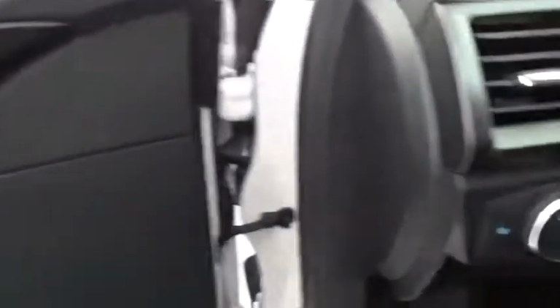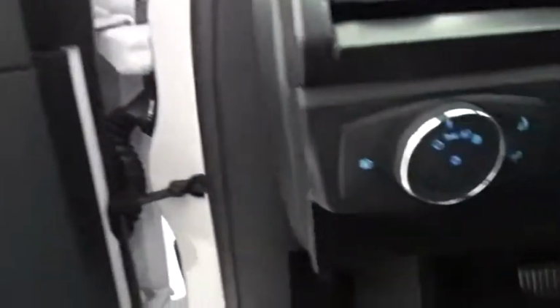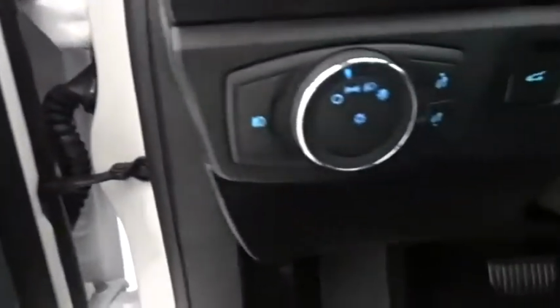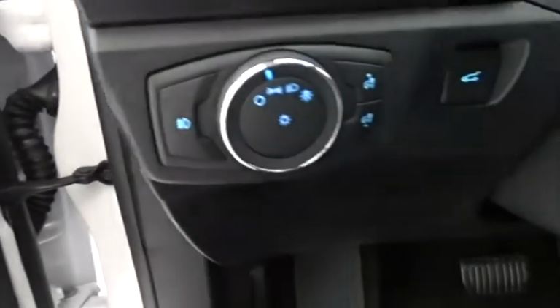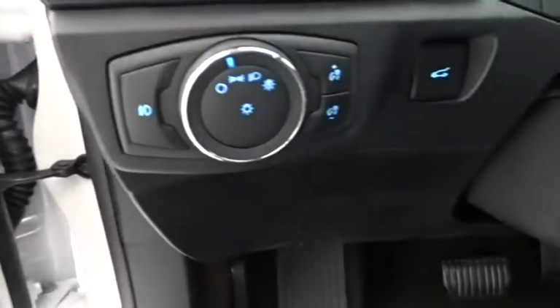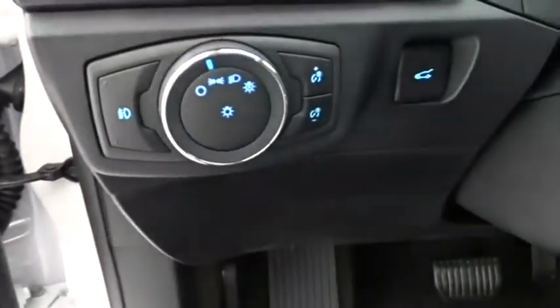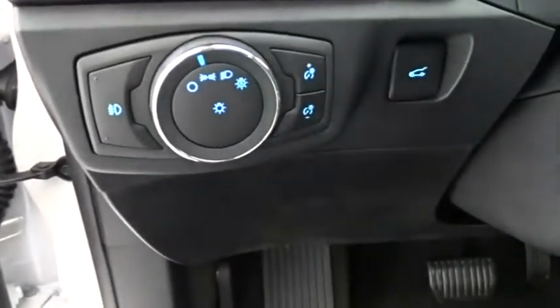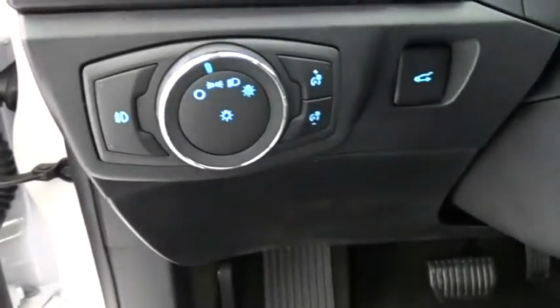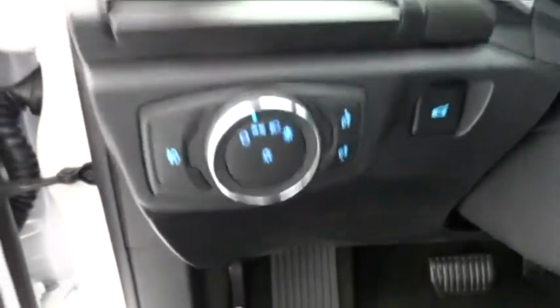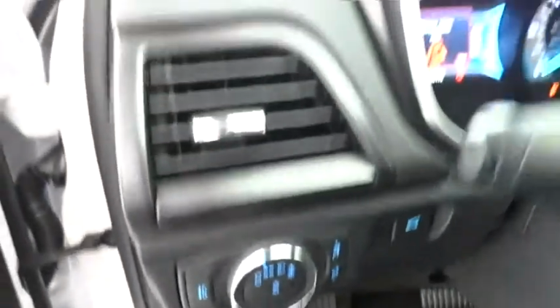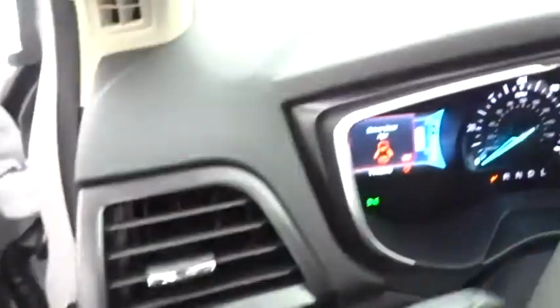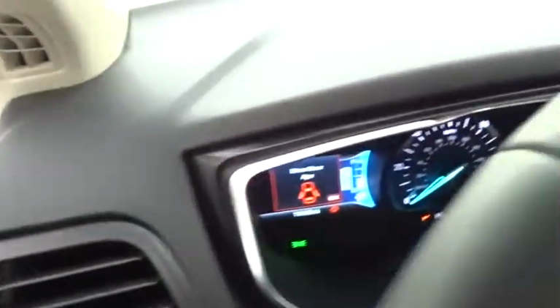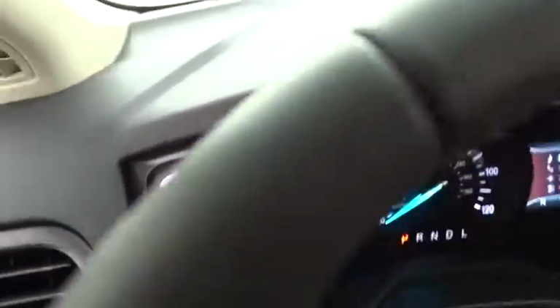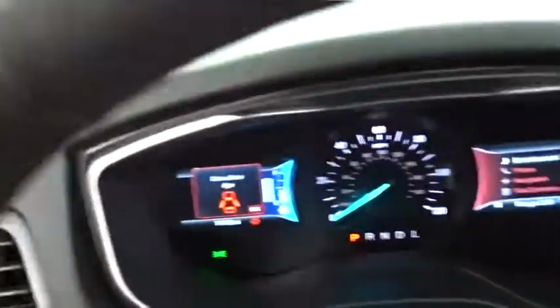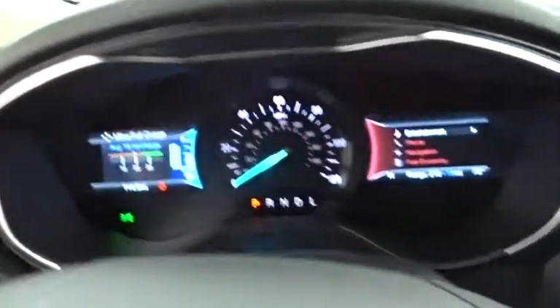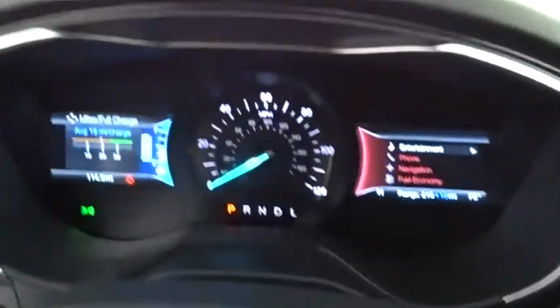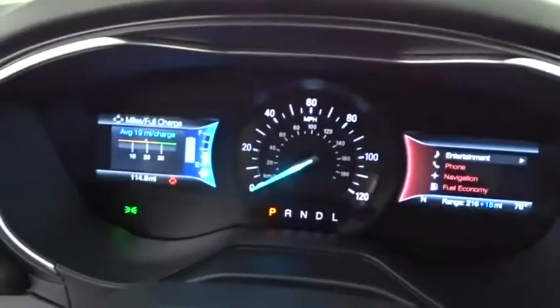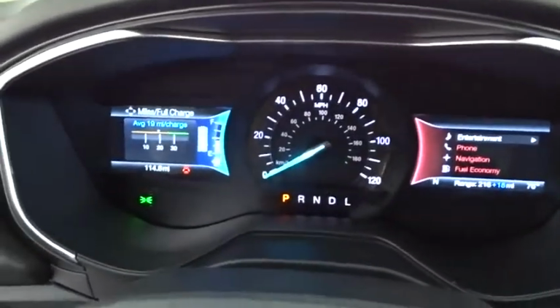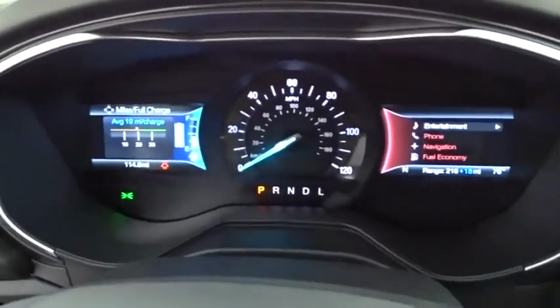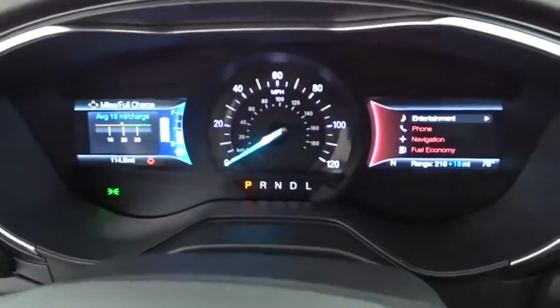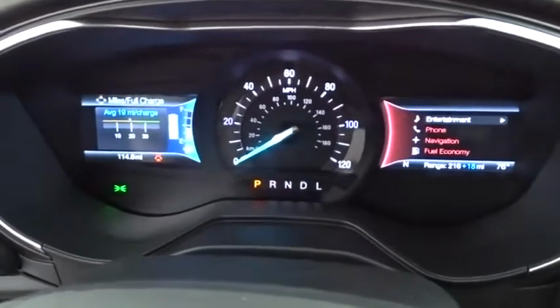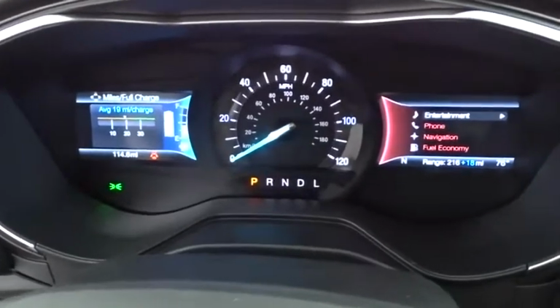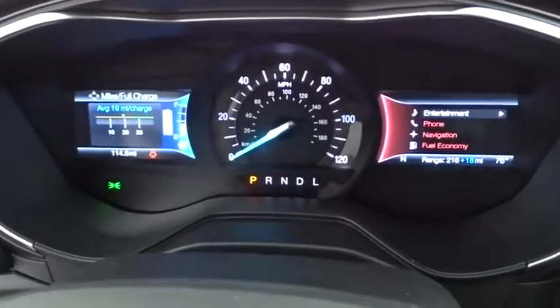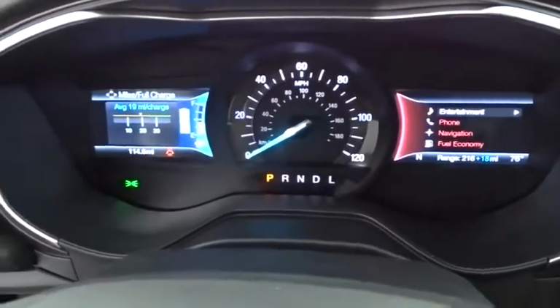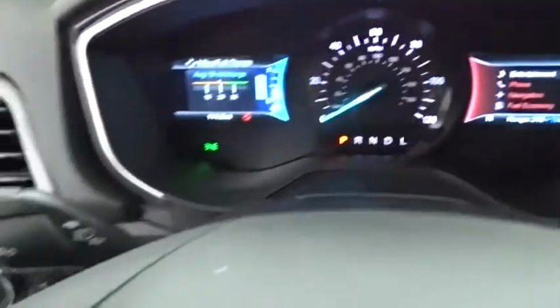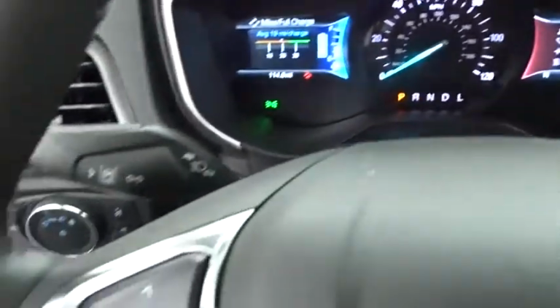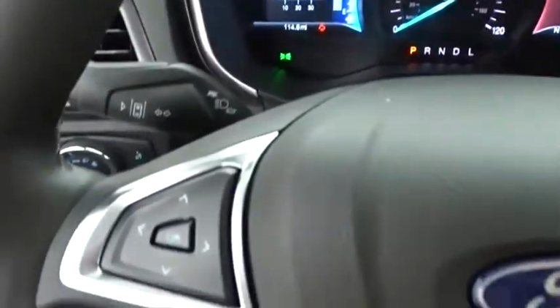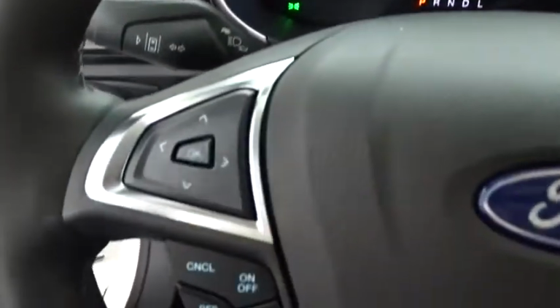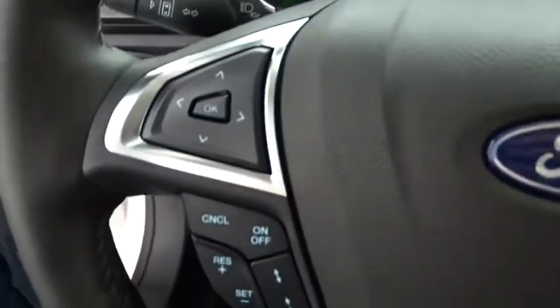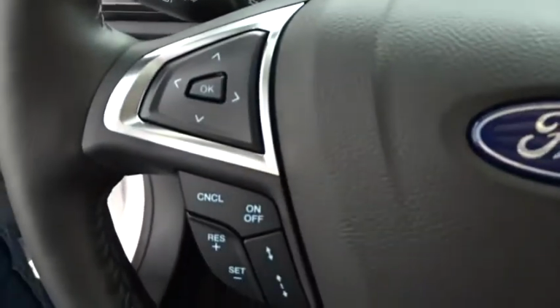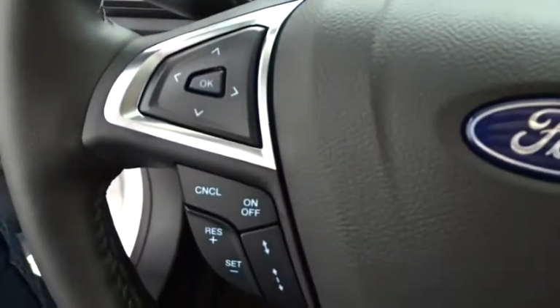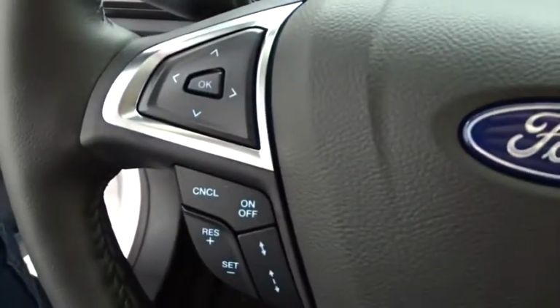Bluetooth, leather-wrapped steering wheel, power steering, adjustable steering wheel, four-wheel disc brakes, aluminum wheels, floor mats, auto-dimming rearview mirror, and keyless start.